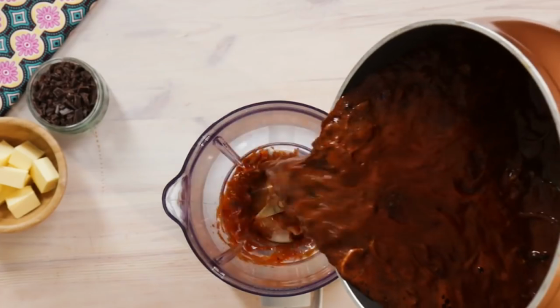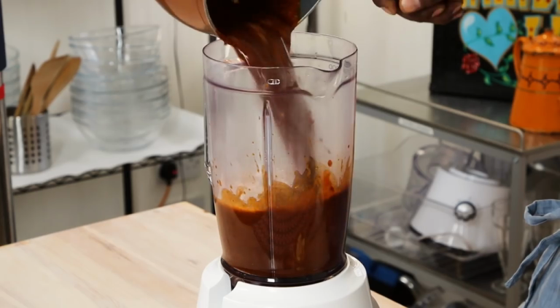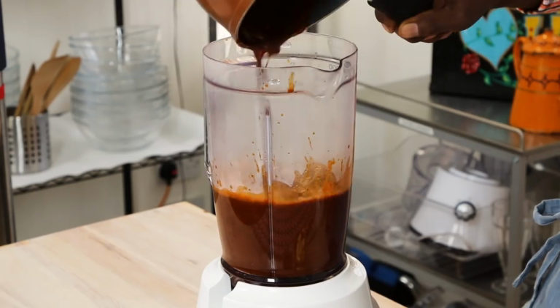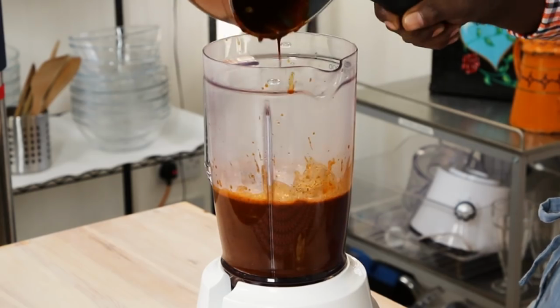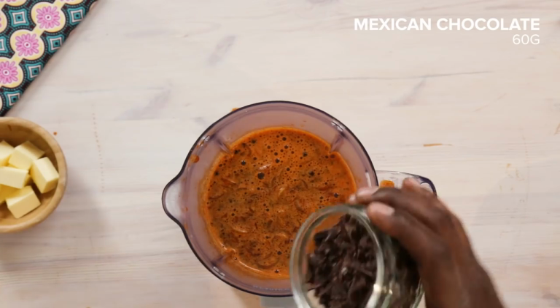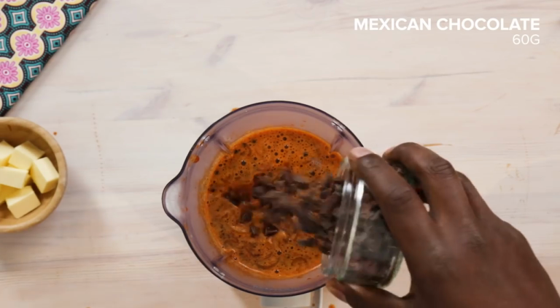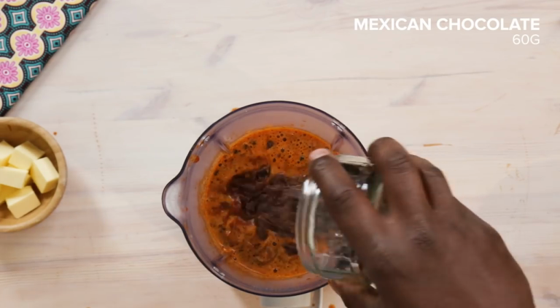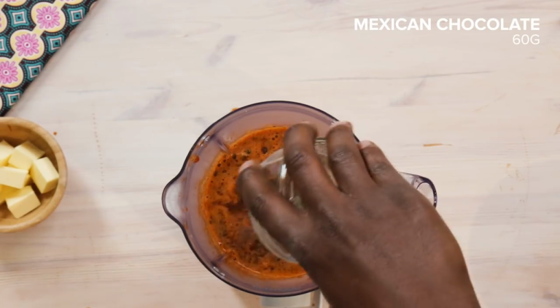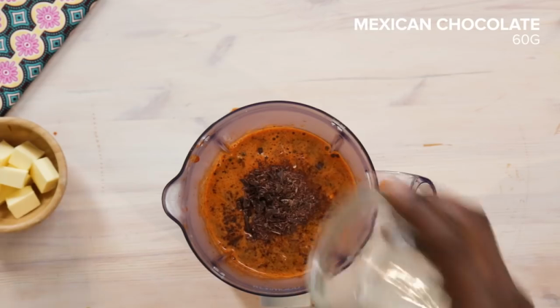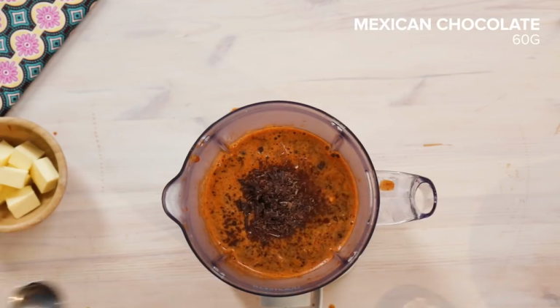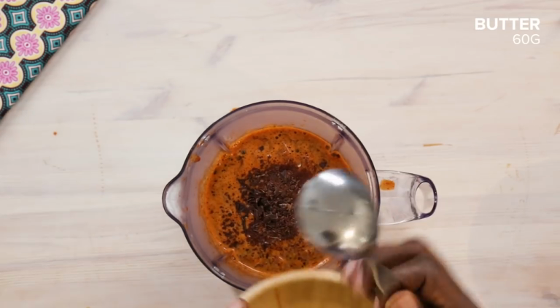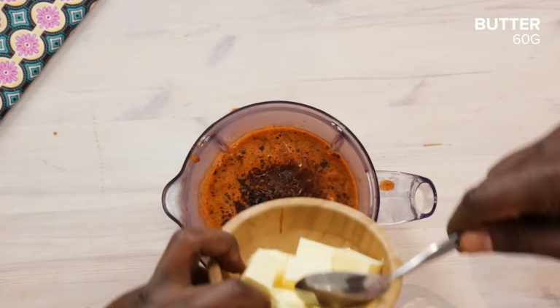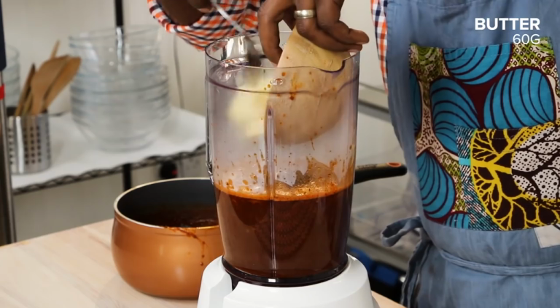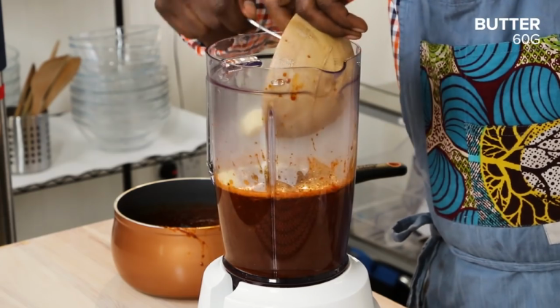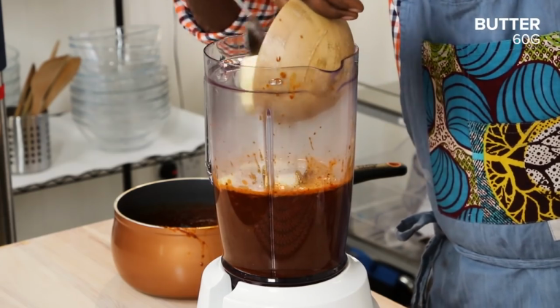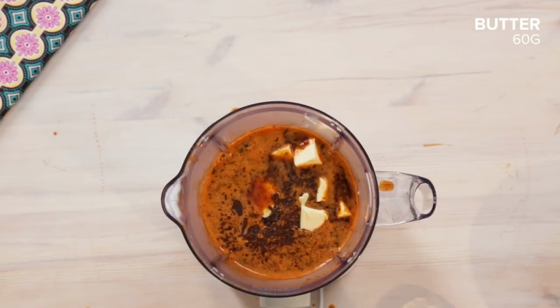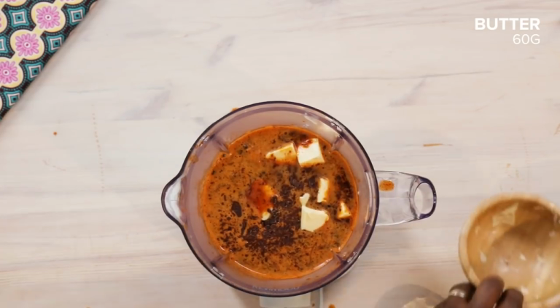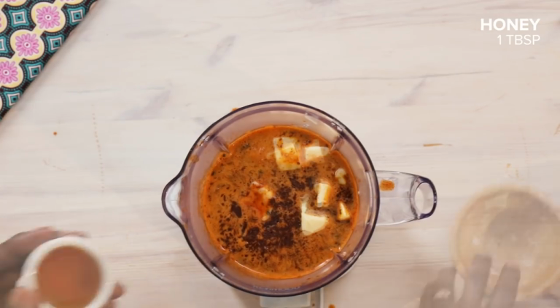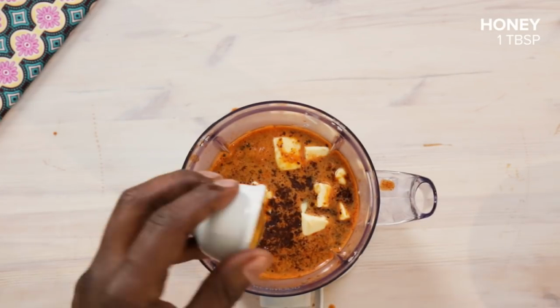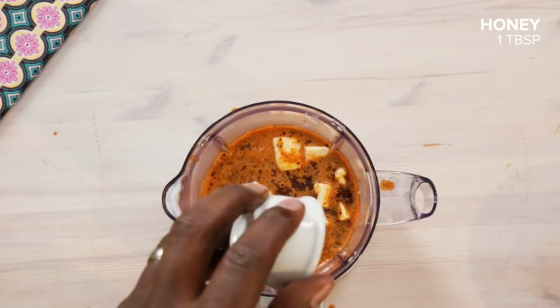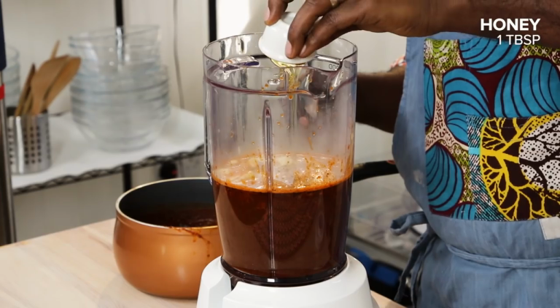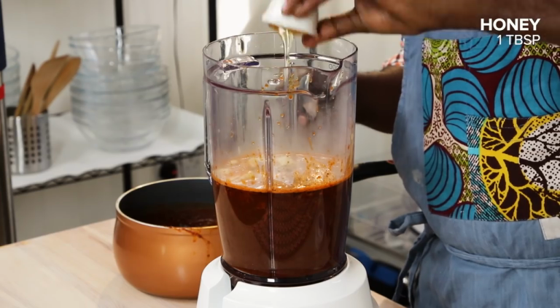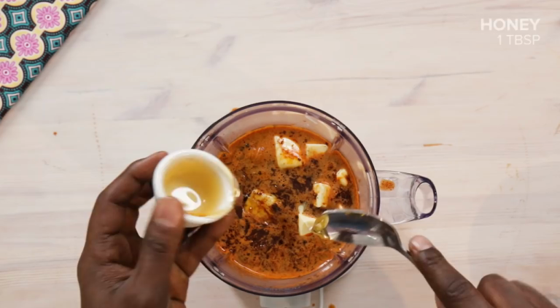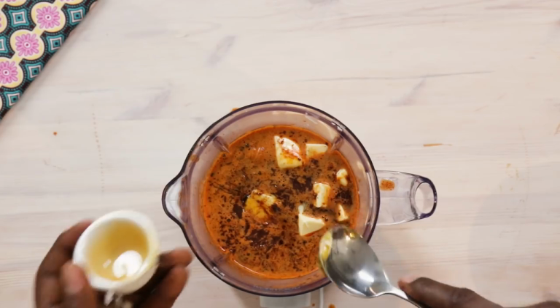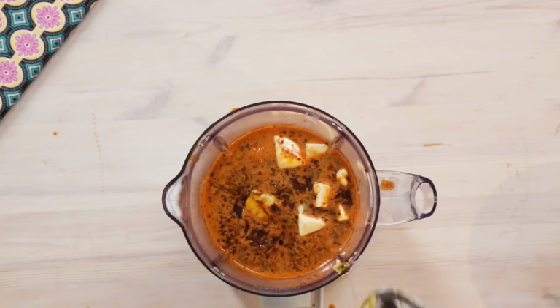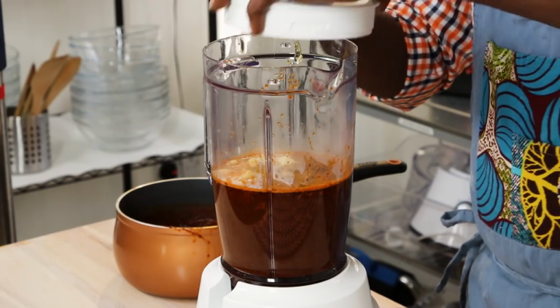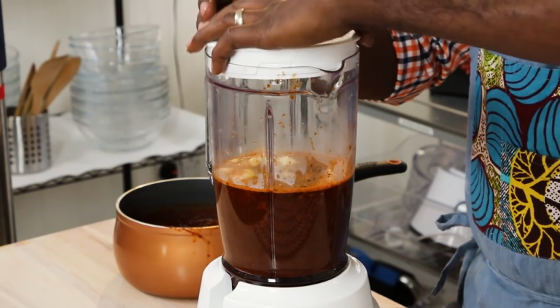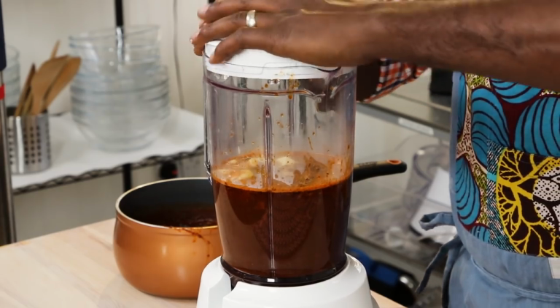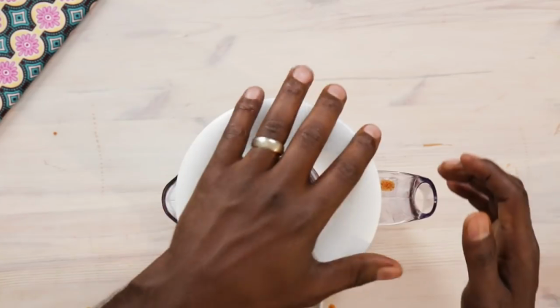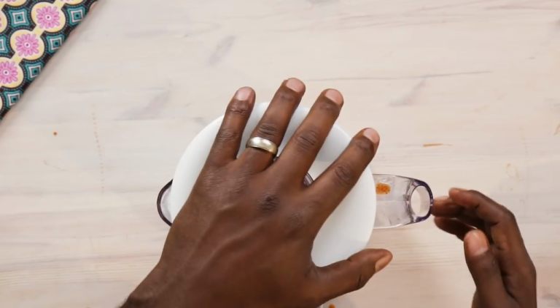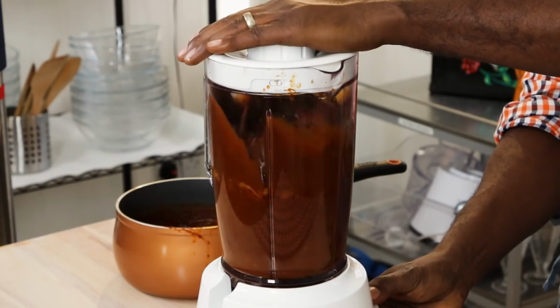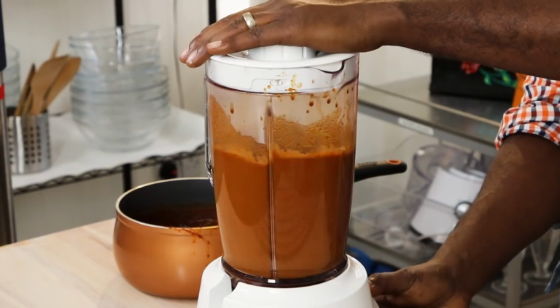Then we're gonna add in chocolate and butter. This sauce is good for any type — whether you want to grill or fry something, just brush the sauce on top and it will be delicious.